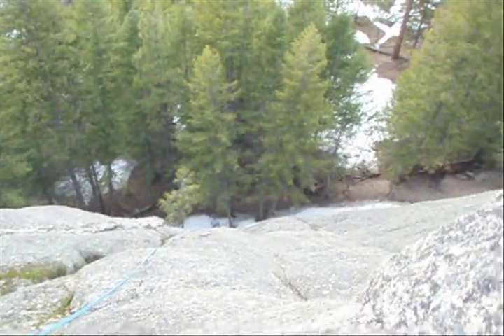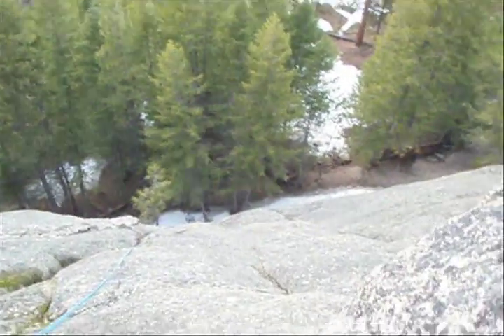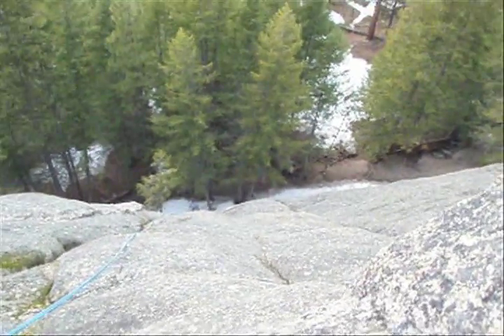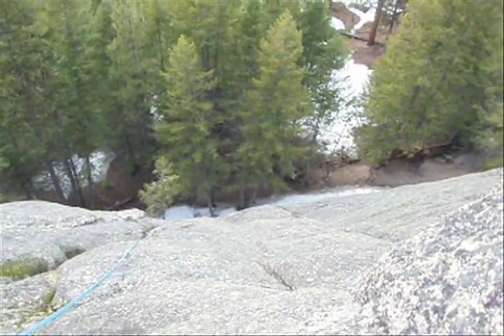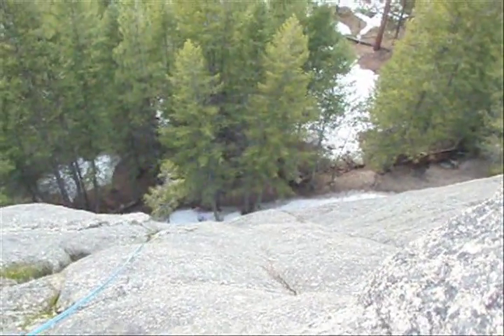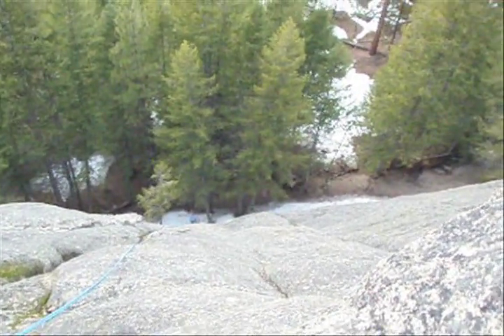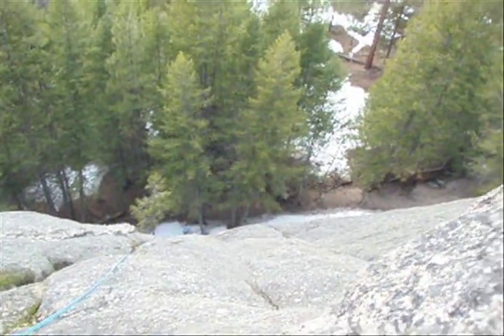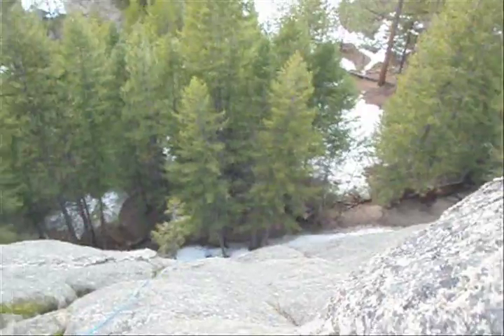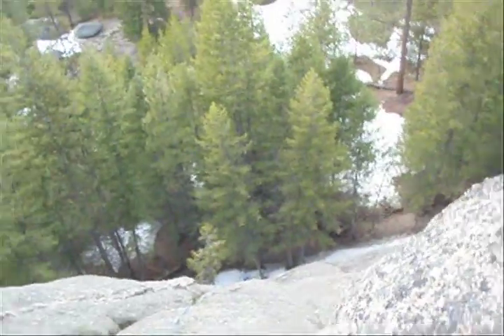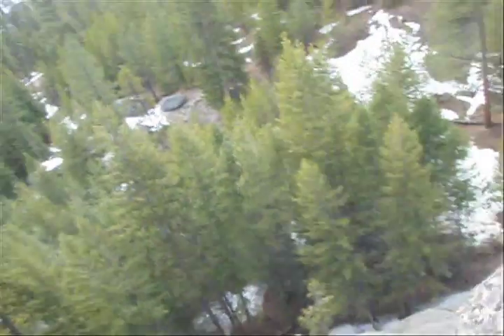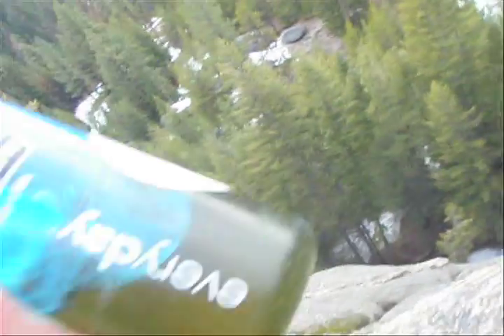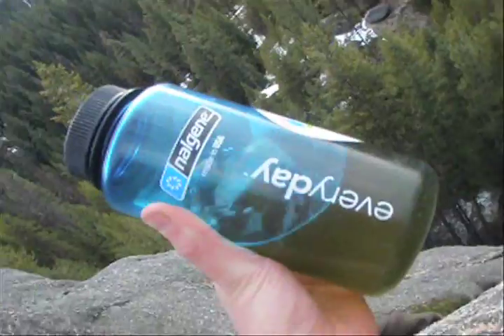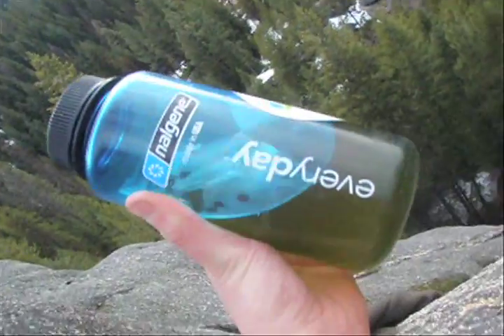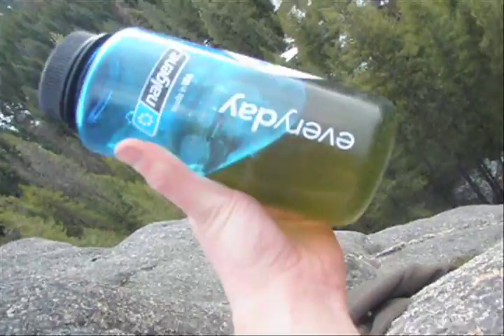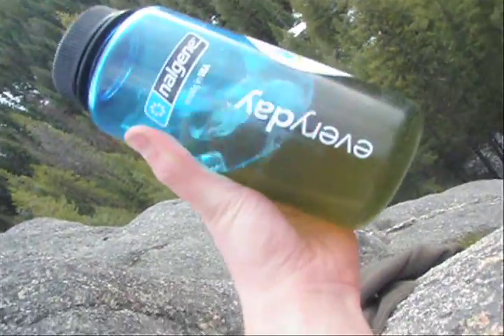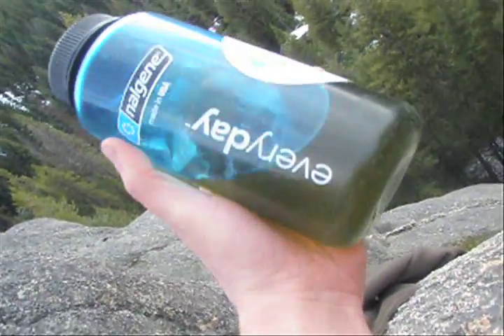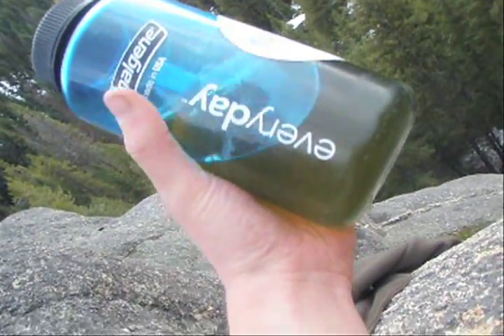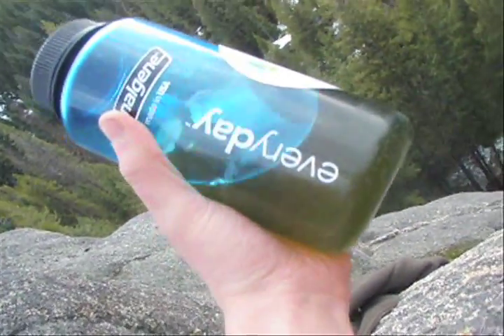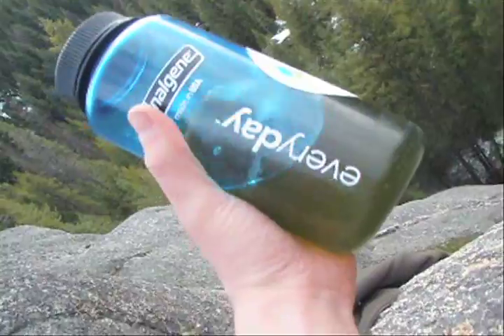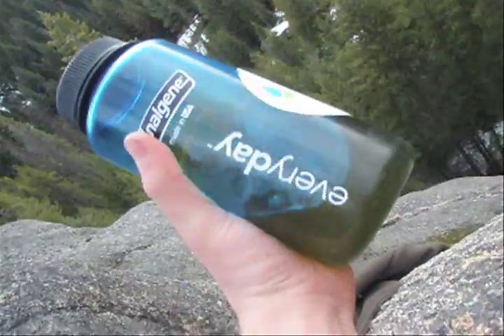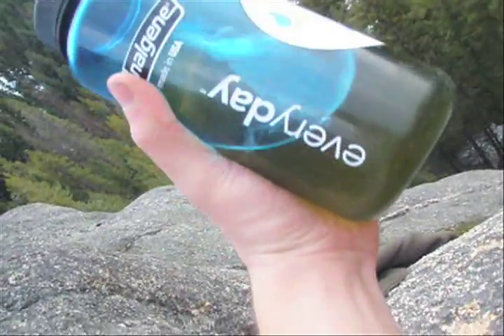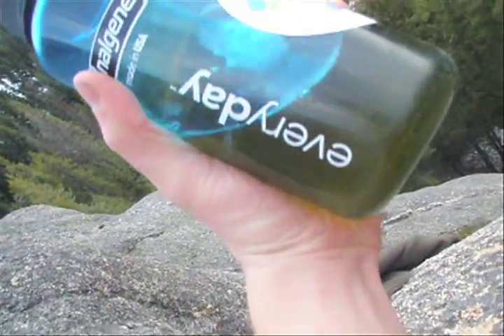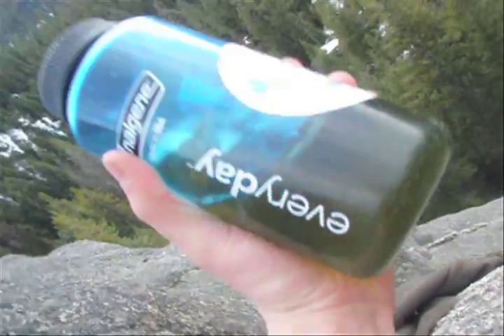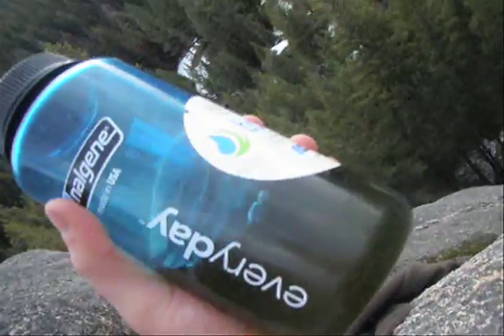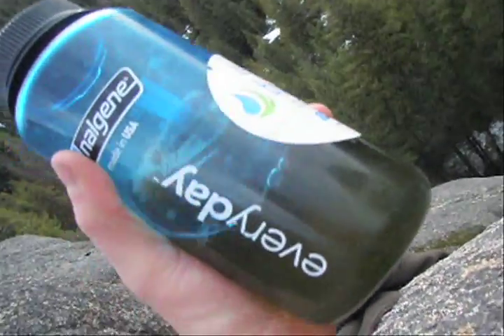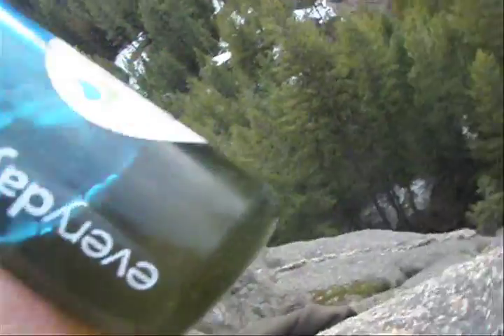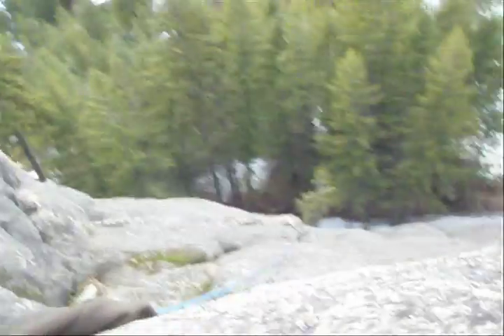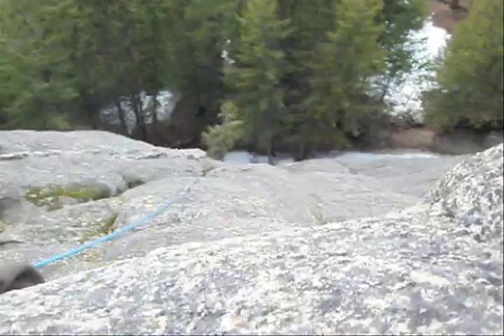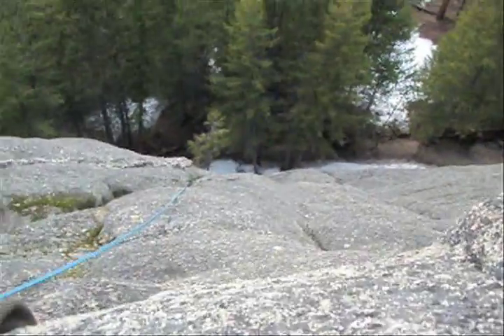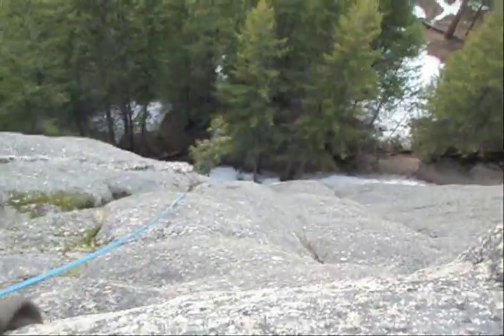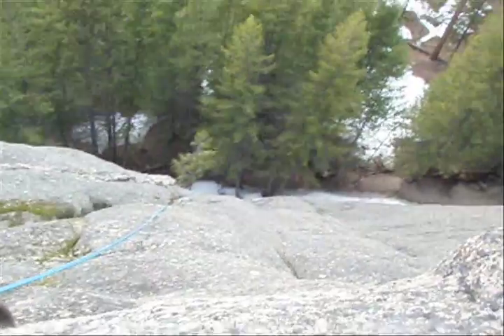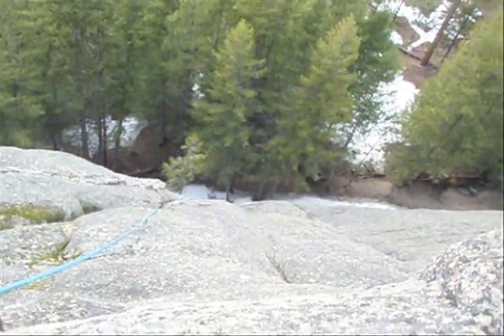Cameron, go ahead and wave at the camera. Hey Cameron. Cameron wants to test the tensile strength of this Nalgene bottle. It is filled with Tang and we're going to hope that we can continue to drink out of it after I push it down this cliff right now.